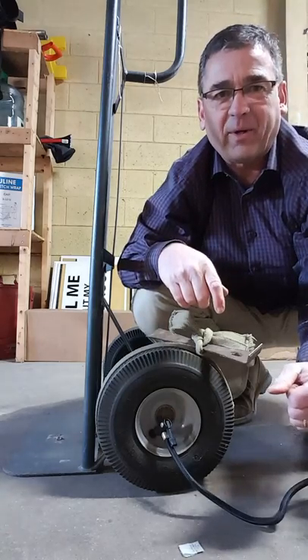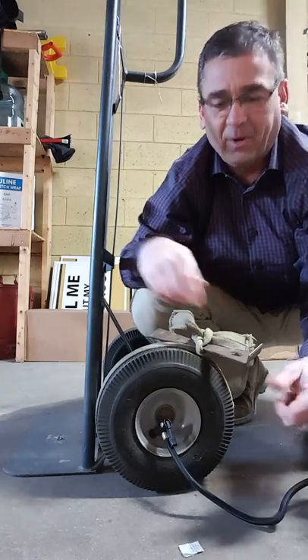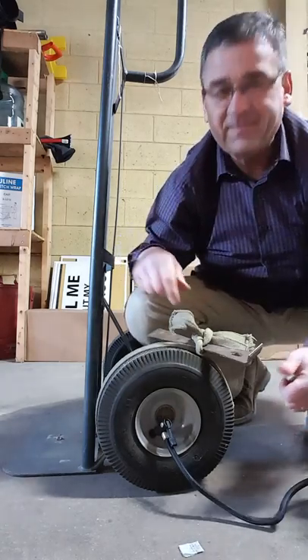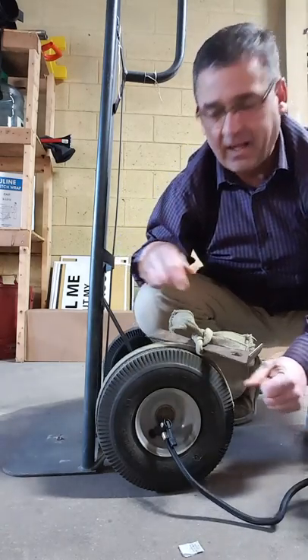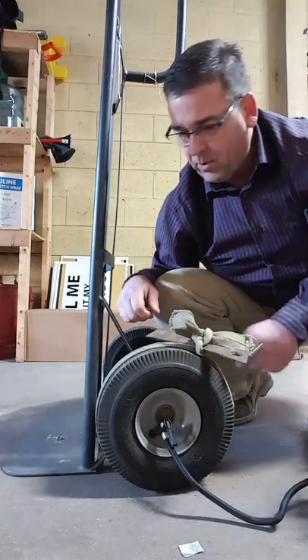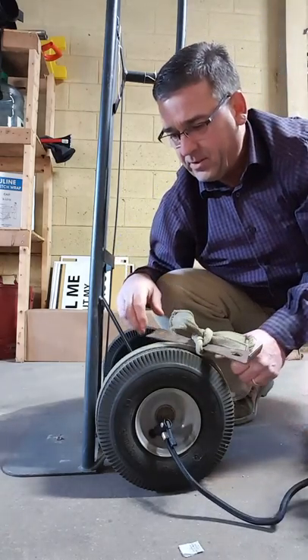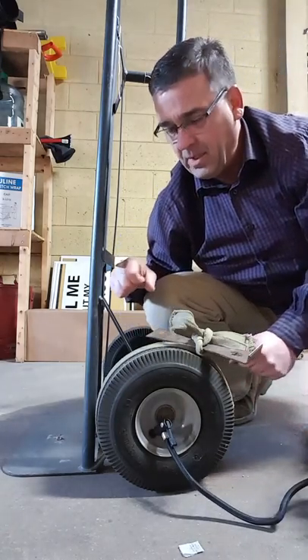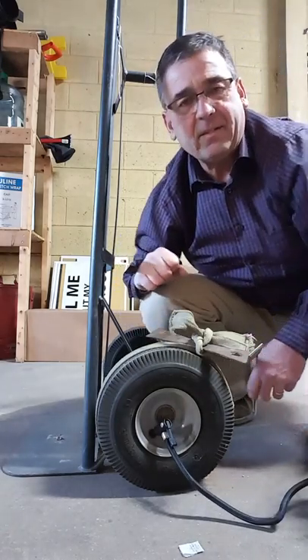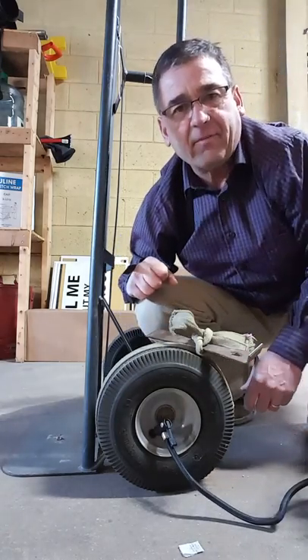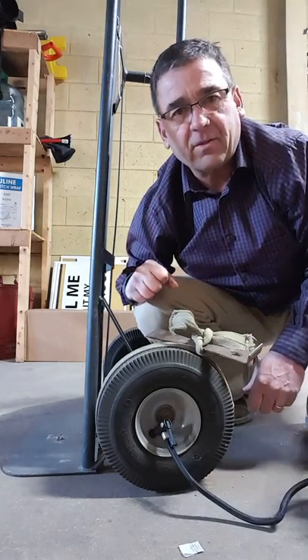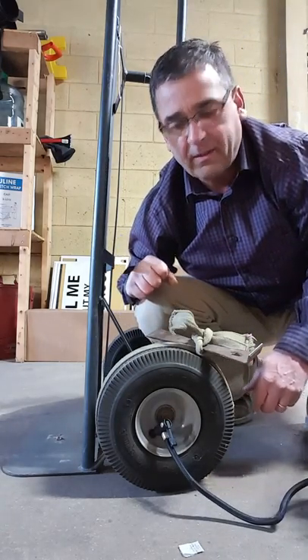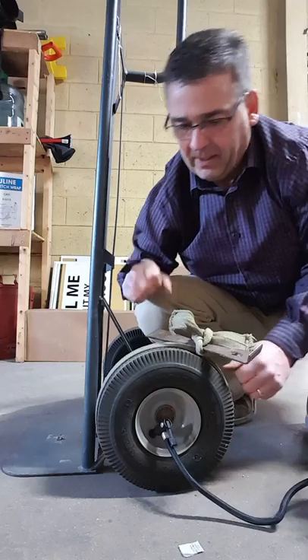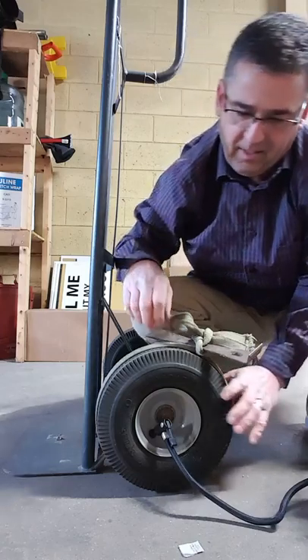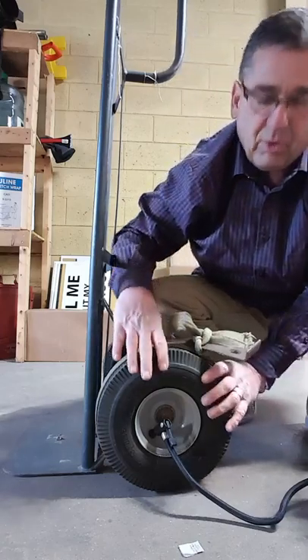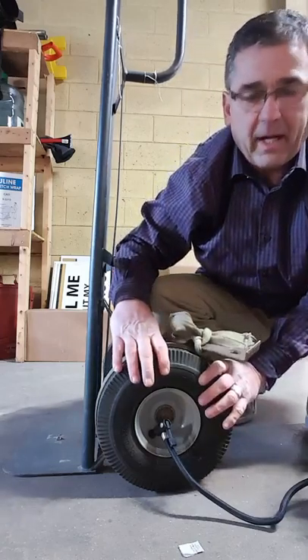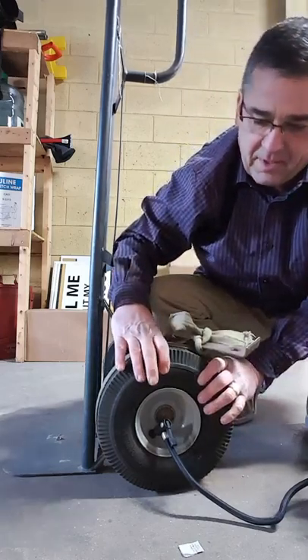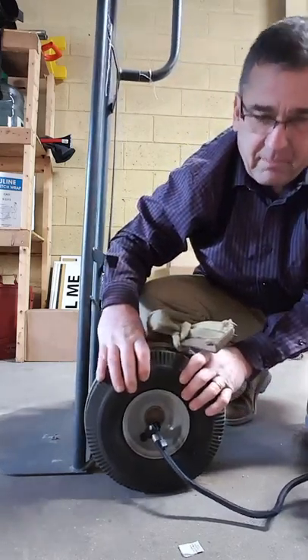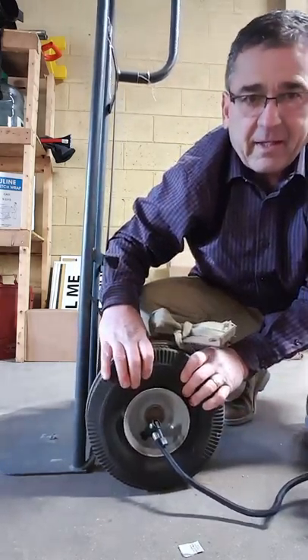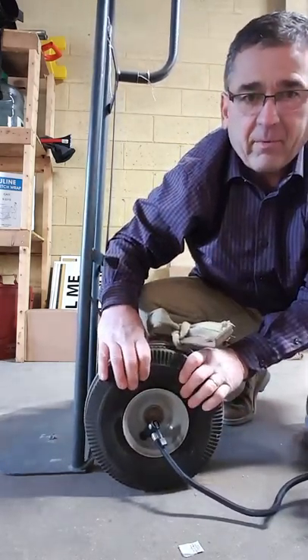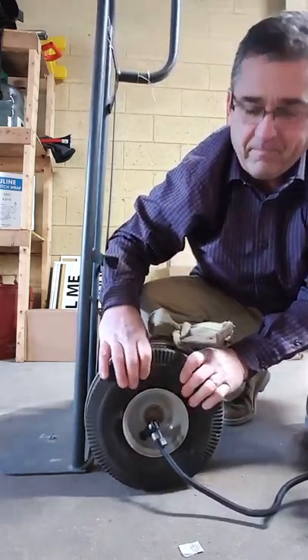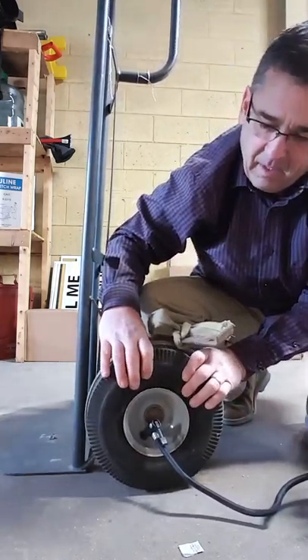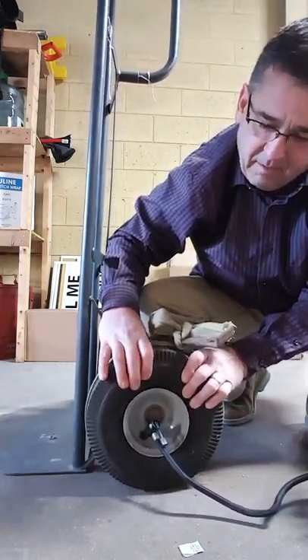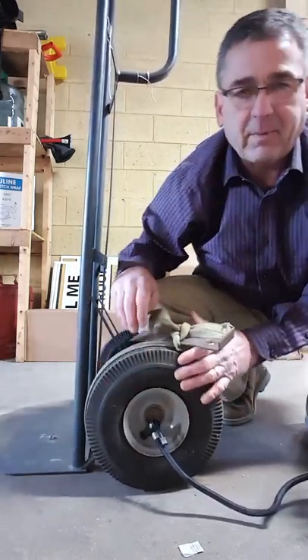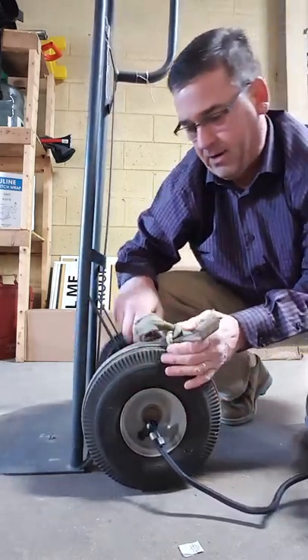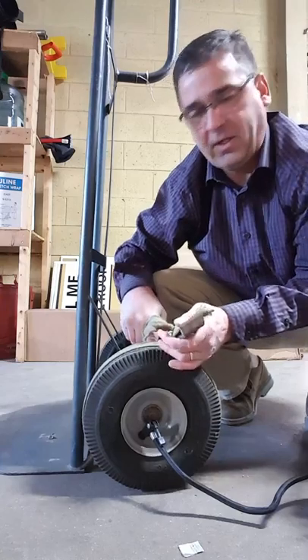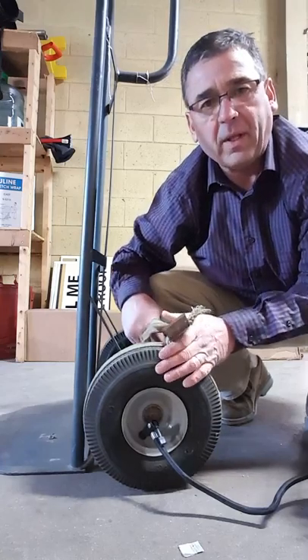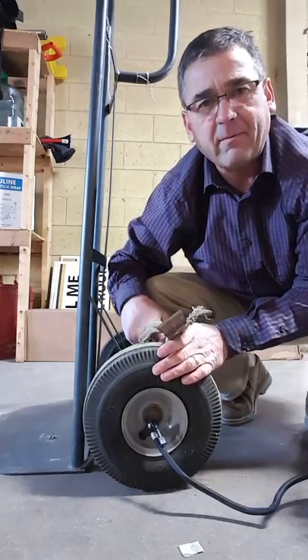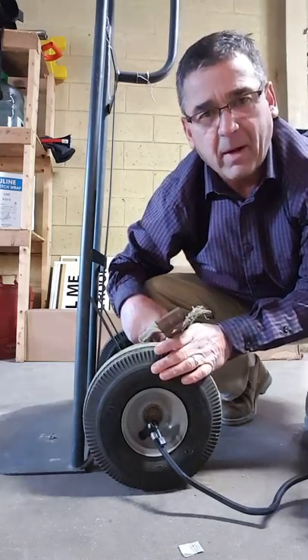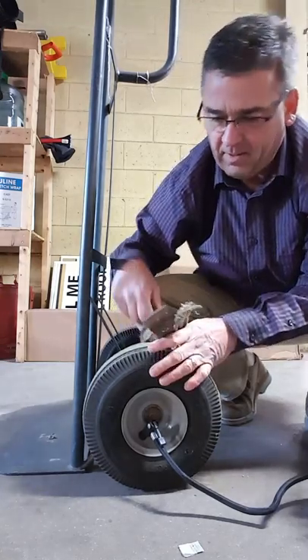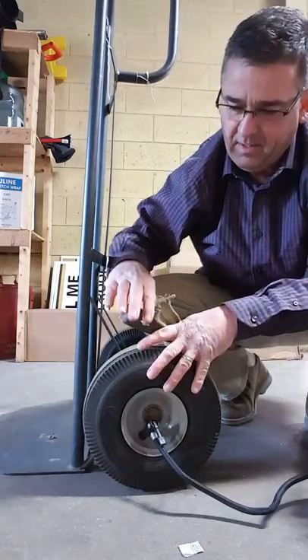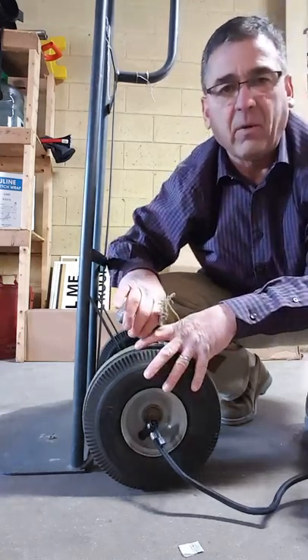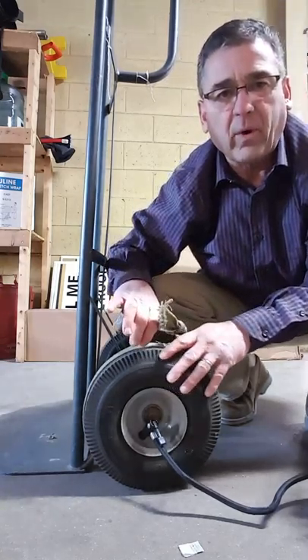Today we're going to inflate a totally deflated tubeless tire. You can see it doesn't make contact with the rim — it's impossible to get air in there. You could blow on that baby for a month and it wouldn't work.